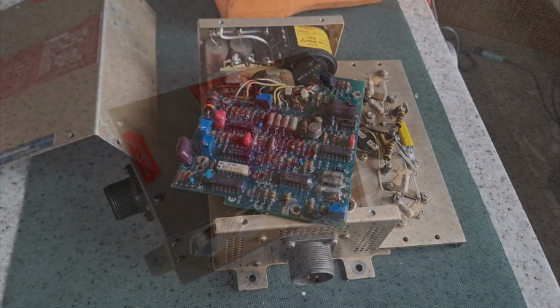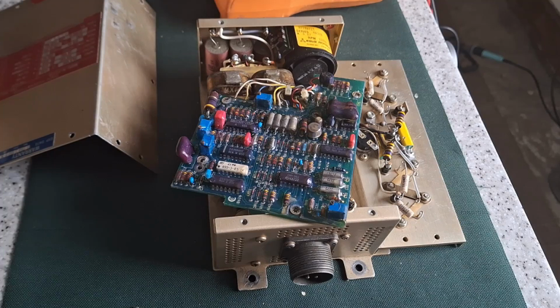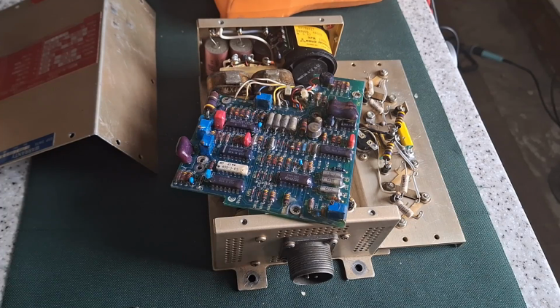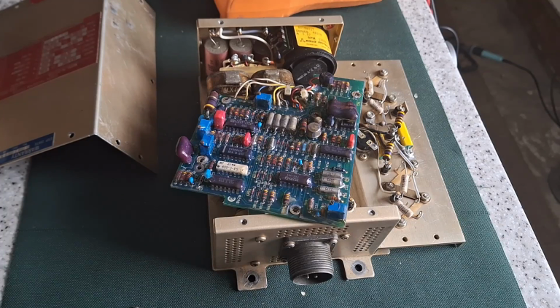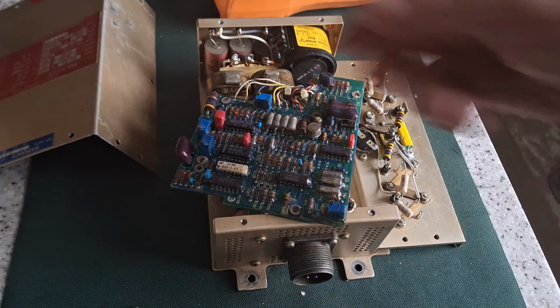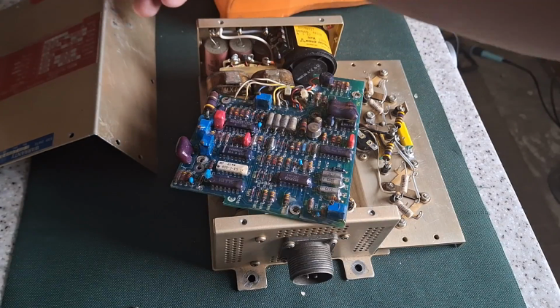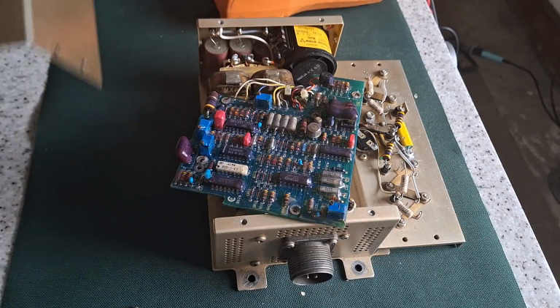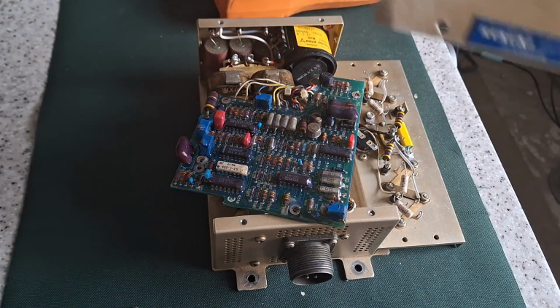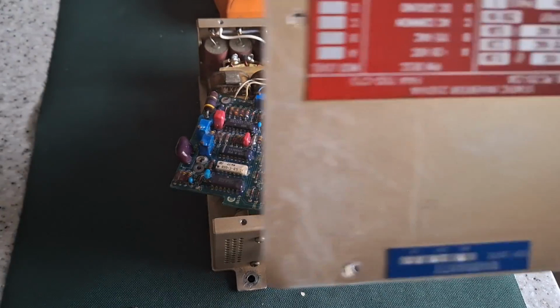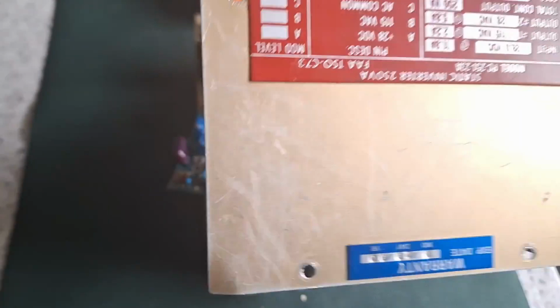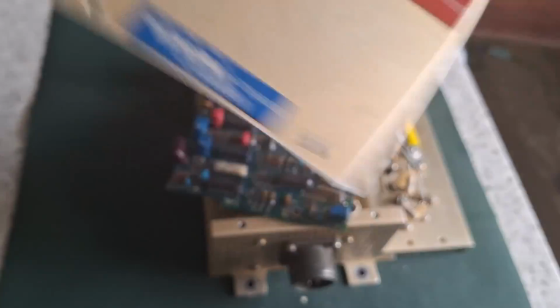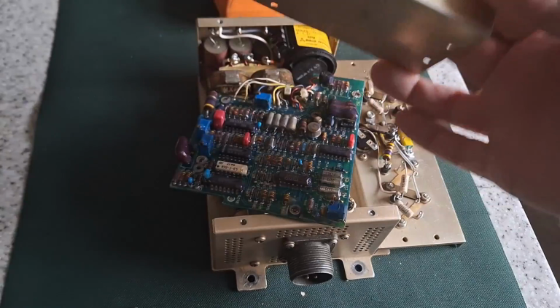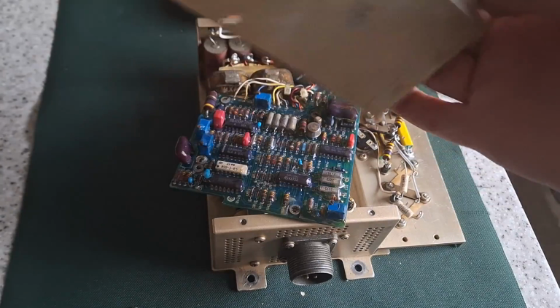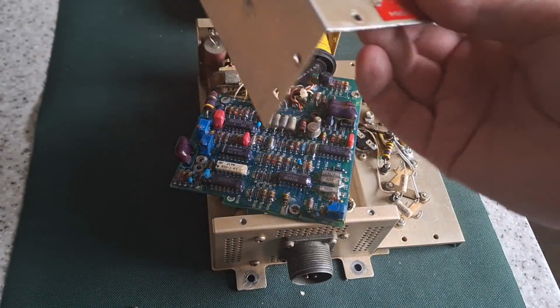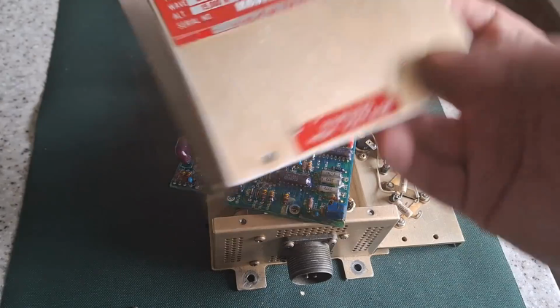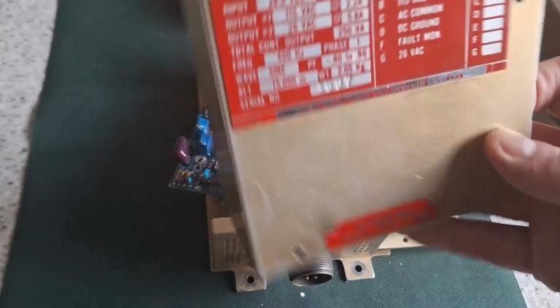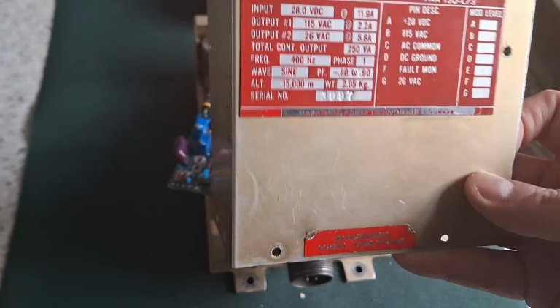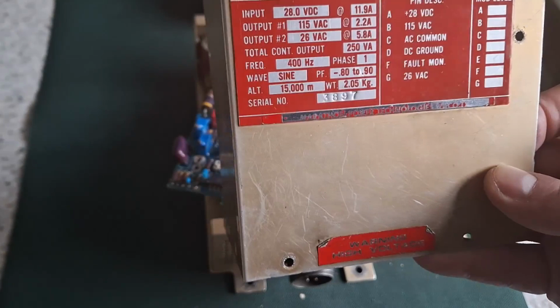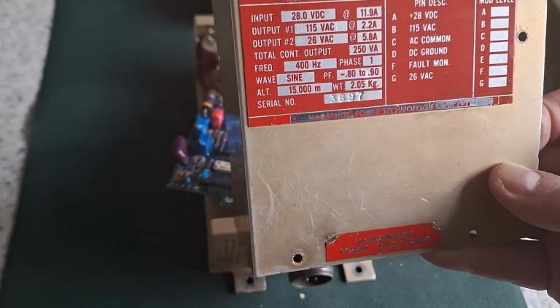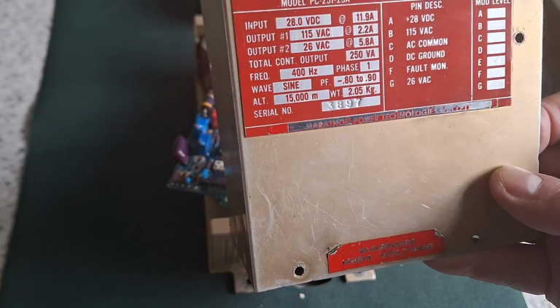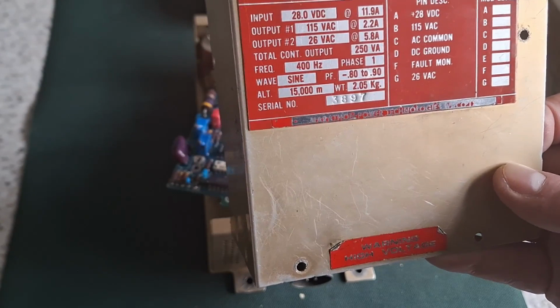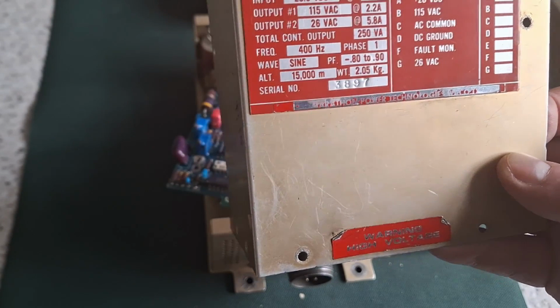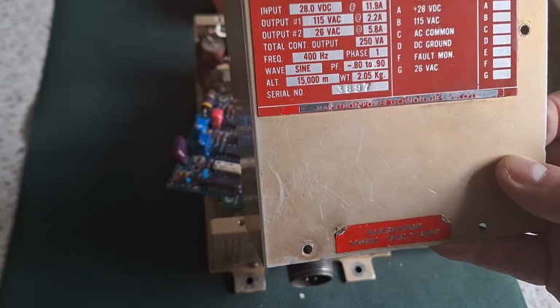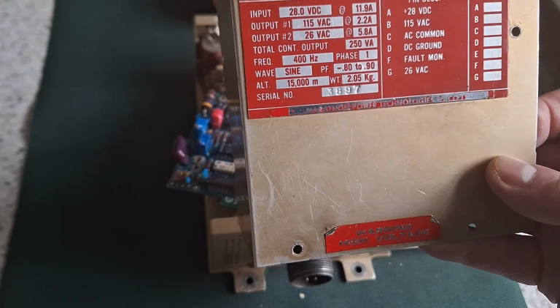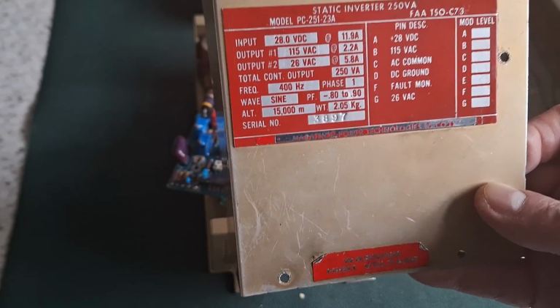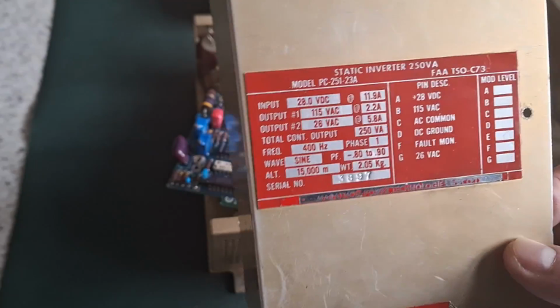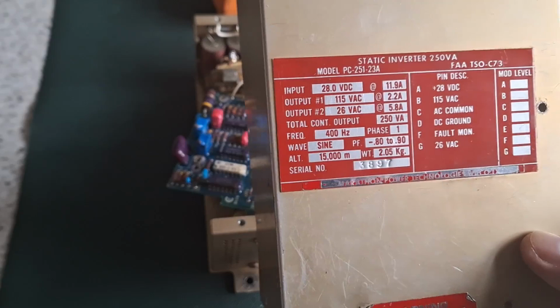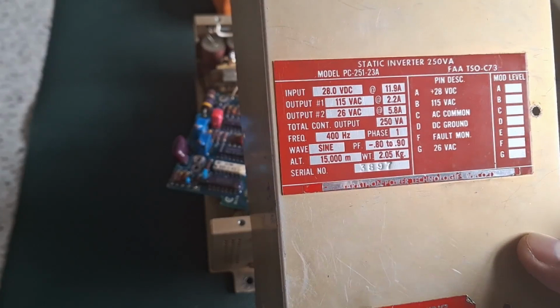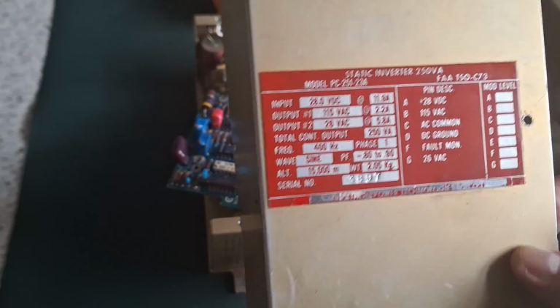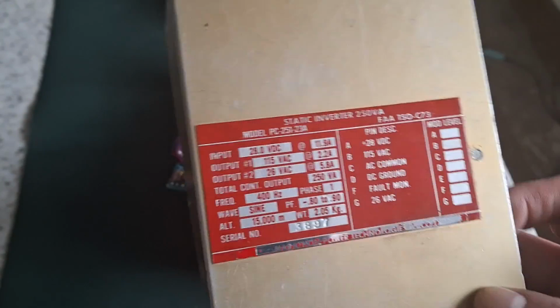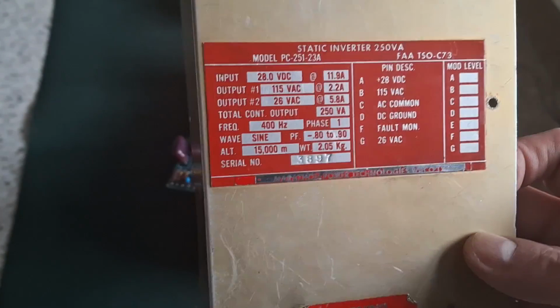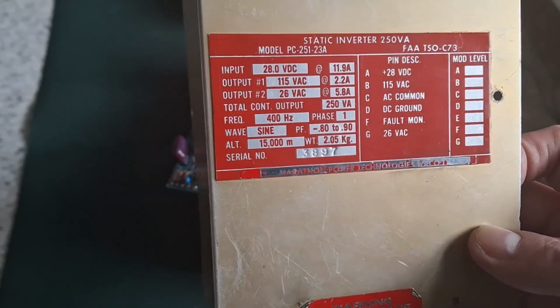Today I've got a static inverter from an aircraft which takes the 28 volt DC input and converts it to 115 volts AC at 400 hertz, and also 26 volts at 400 hertz.